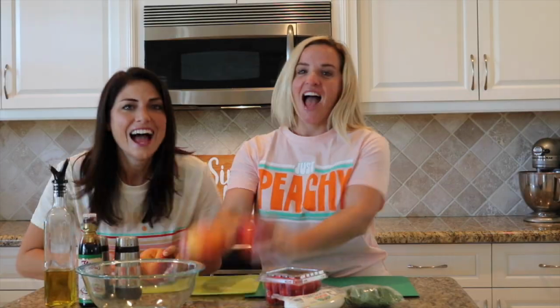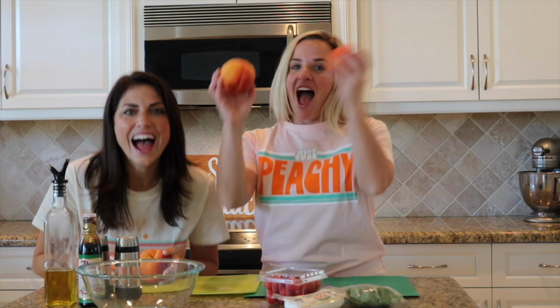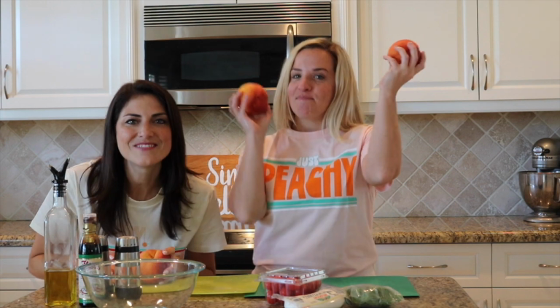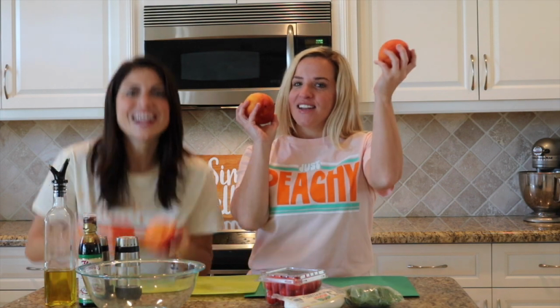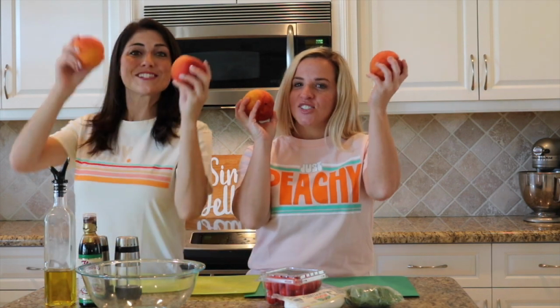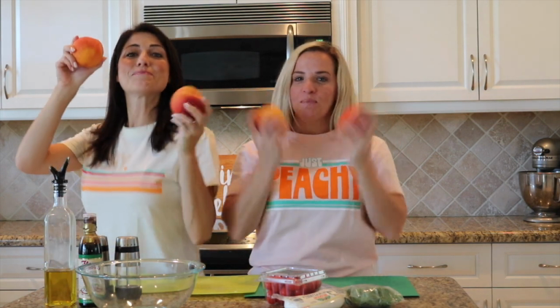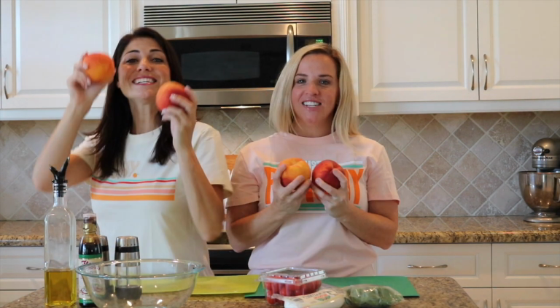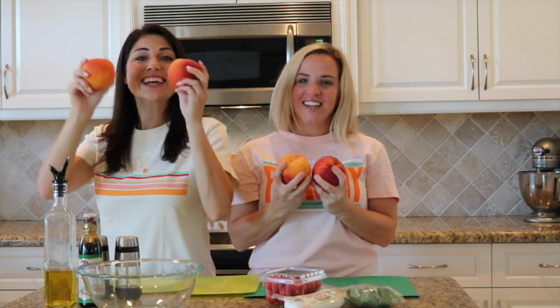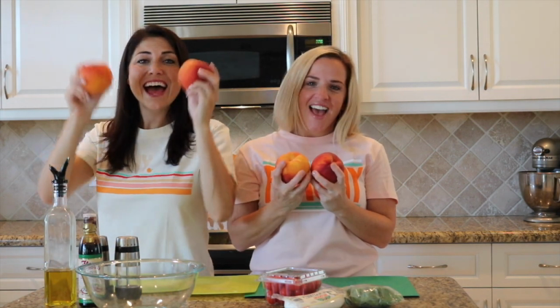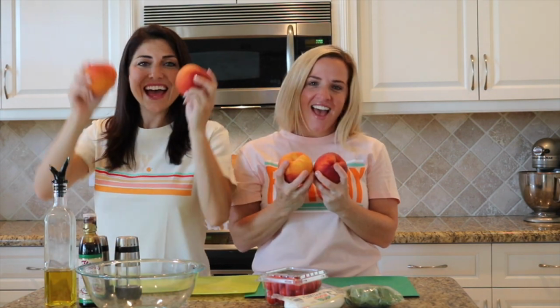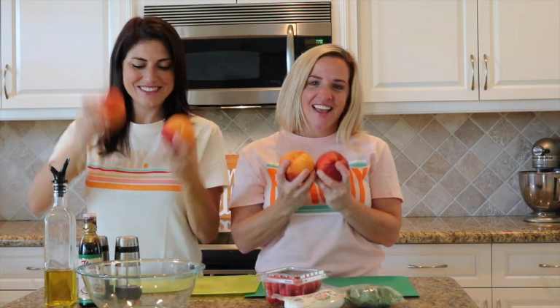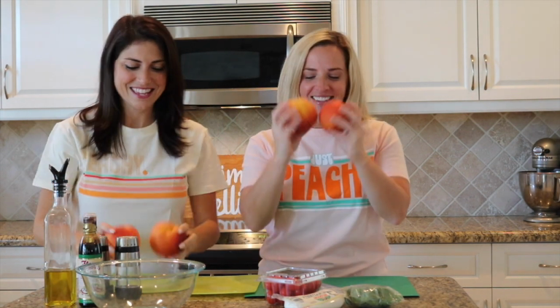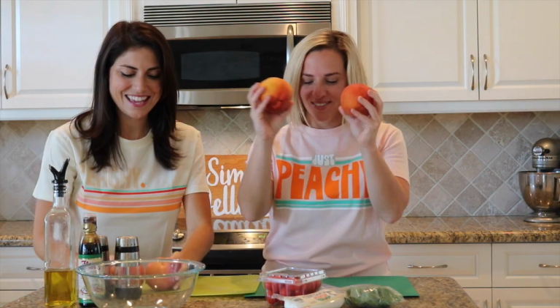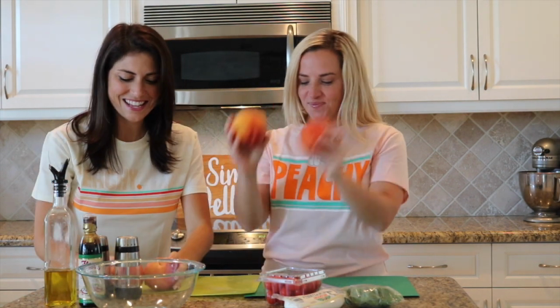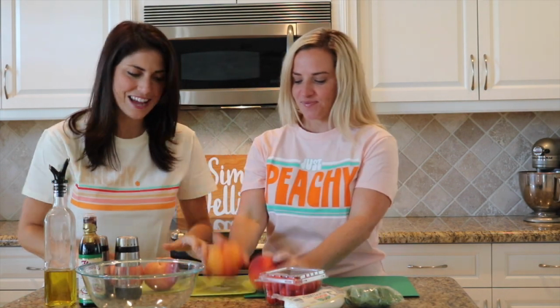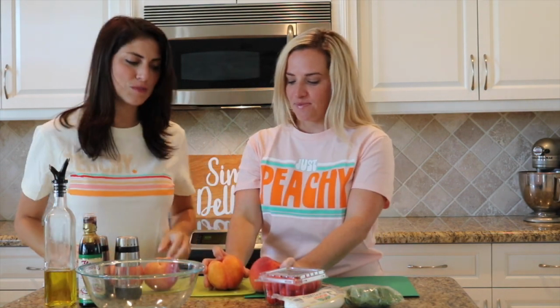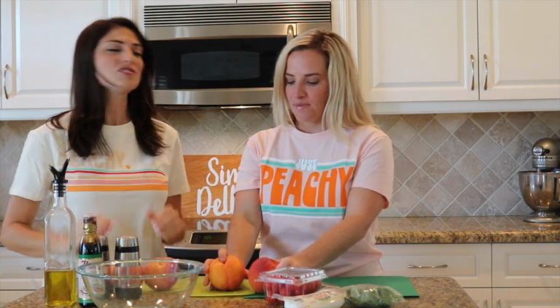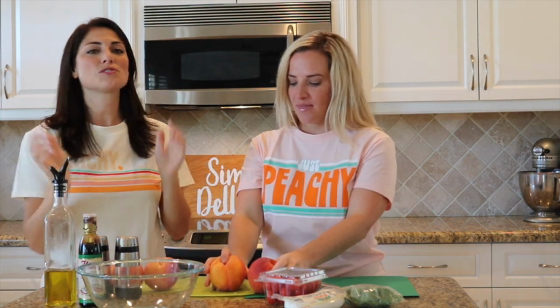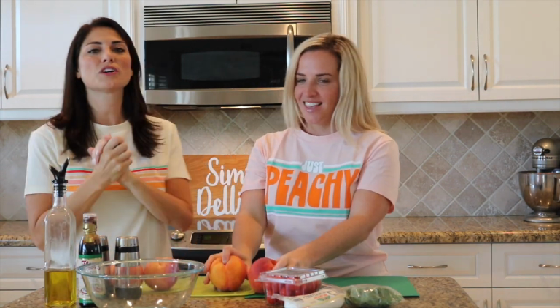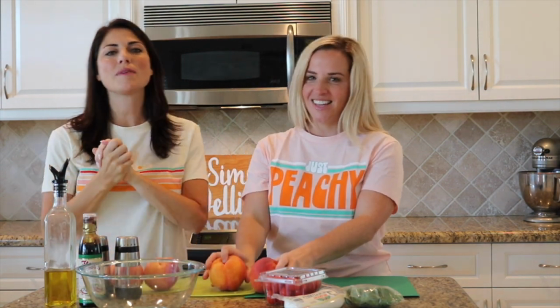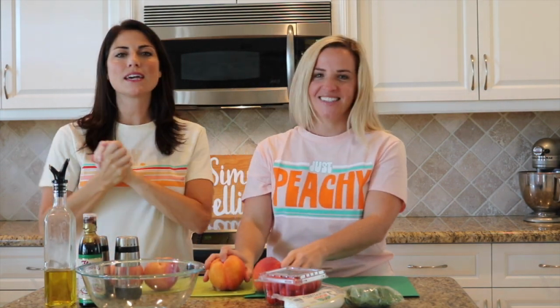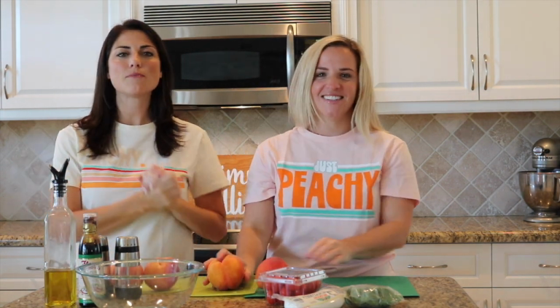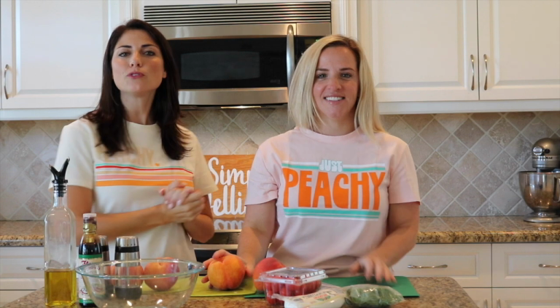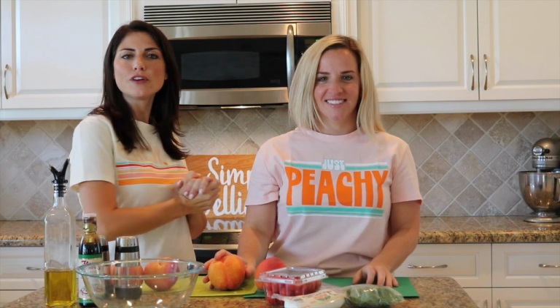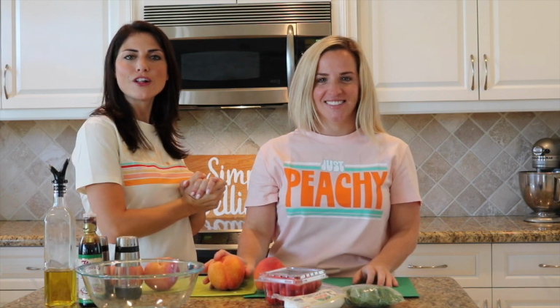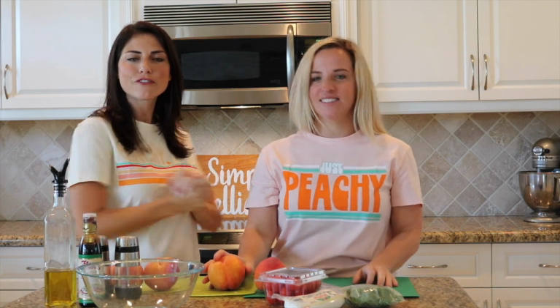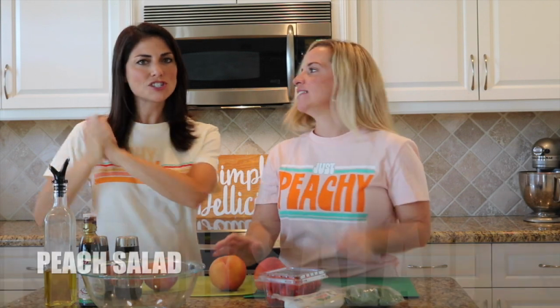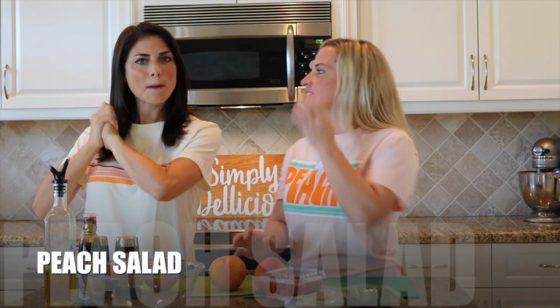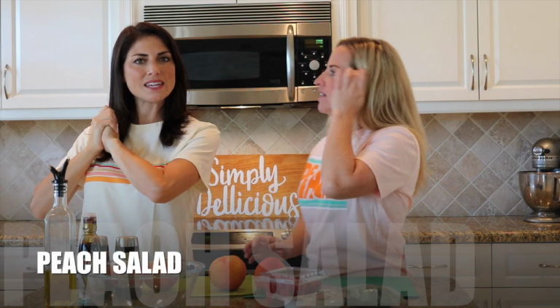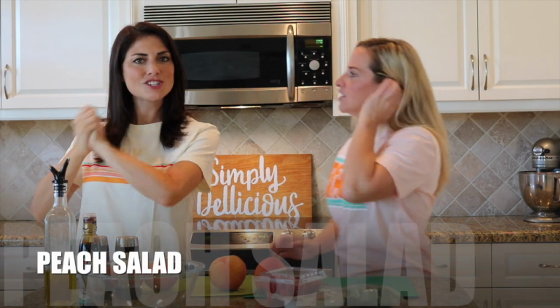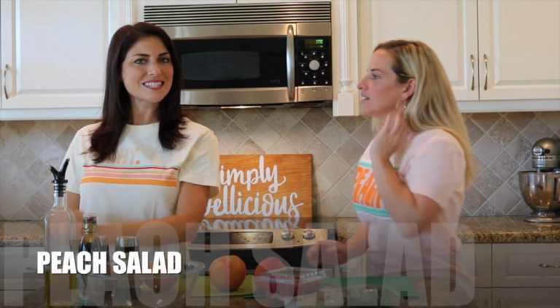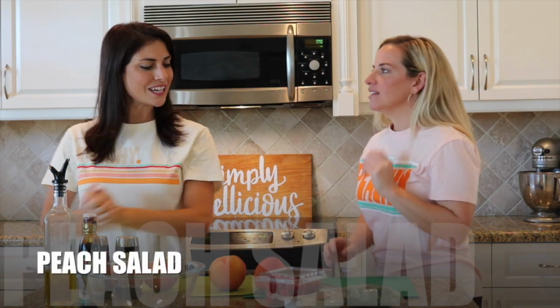Happy National Peach Day! It's National Peach Day so we're gonna be making a beautiful fresh peach salad.